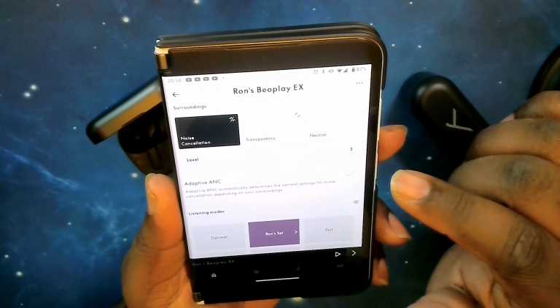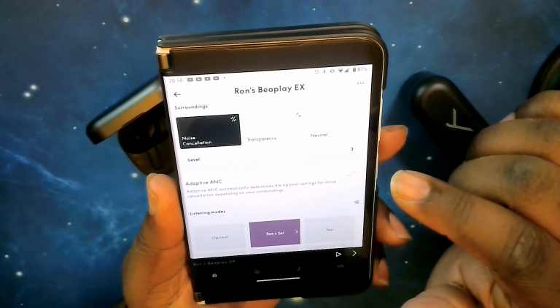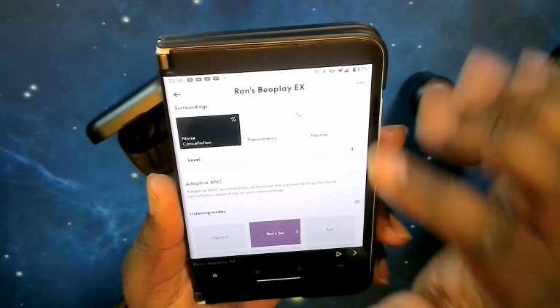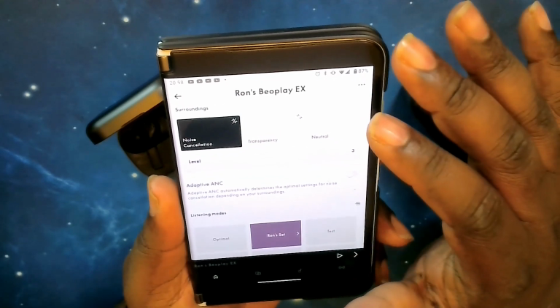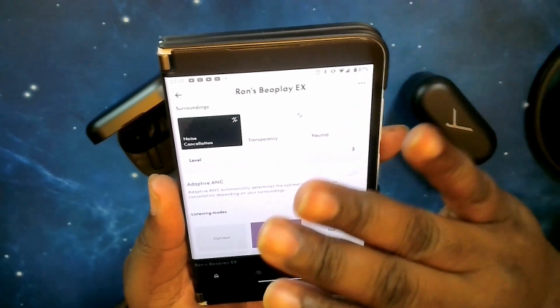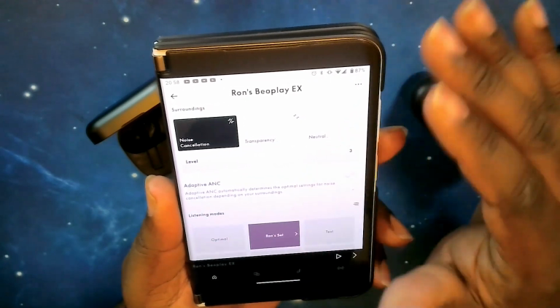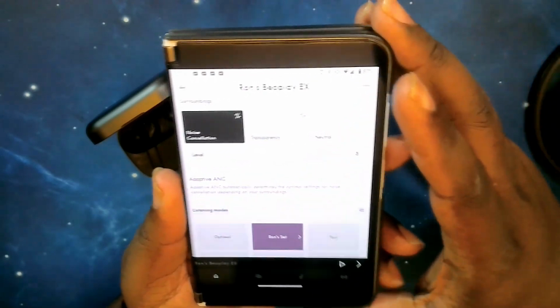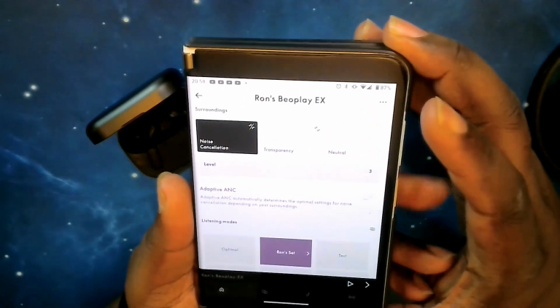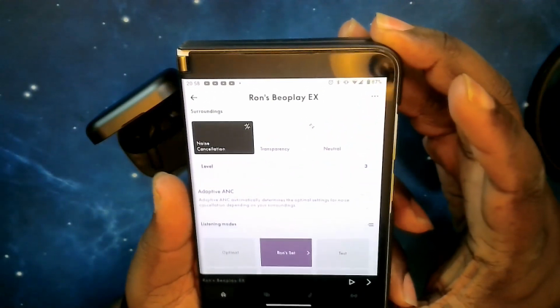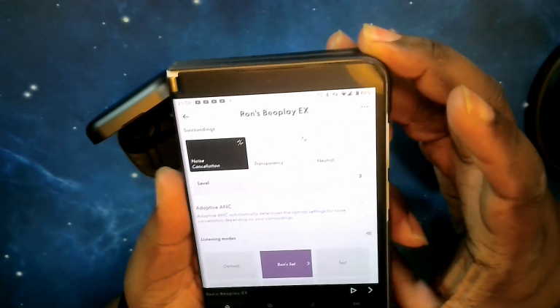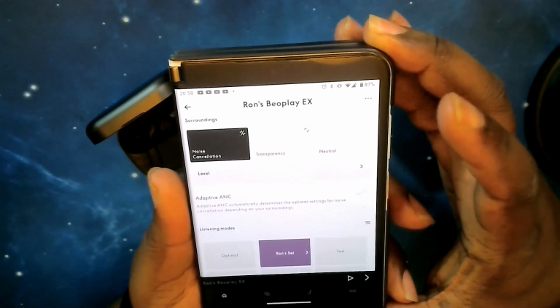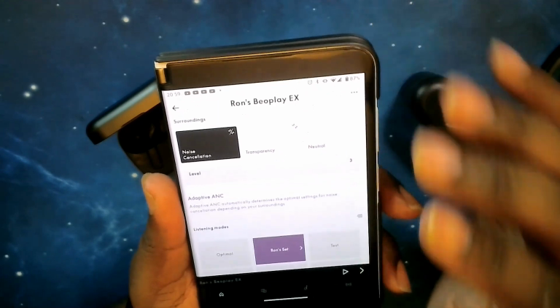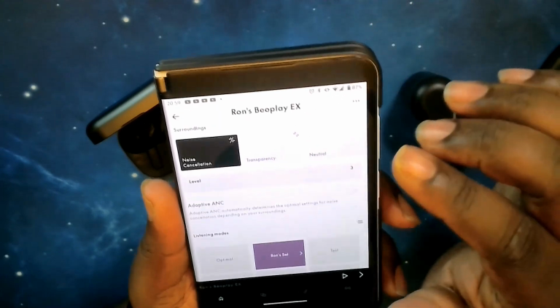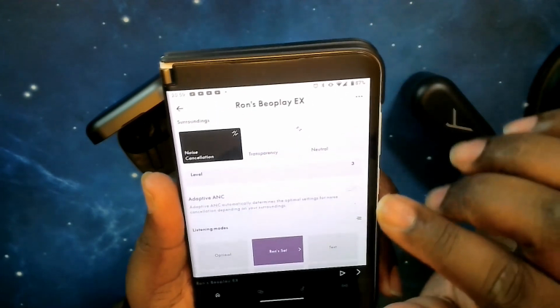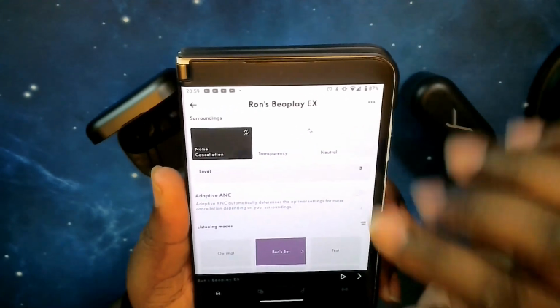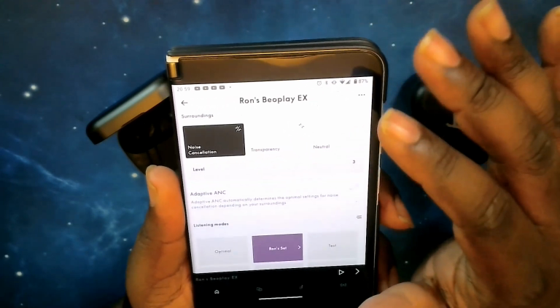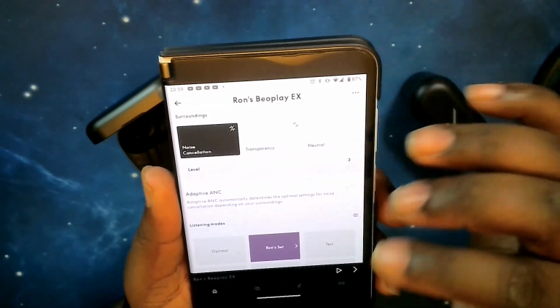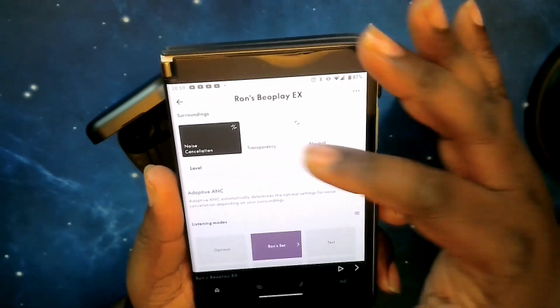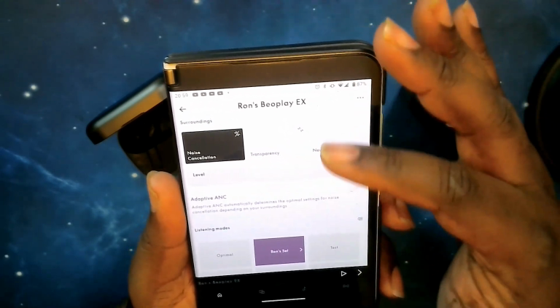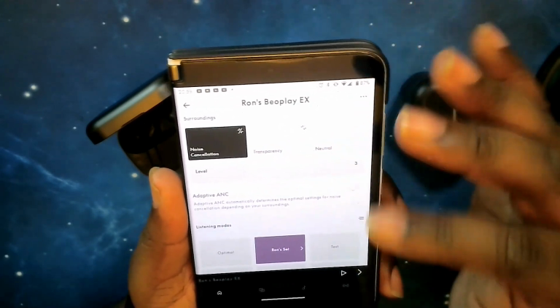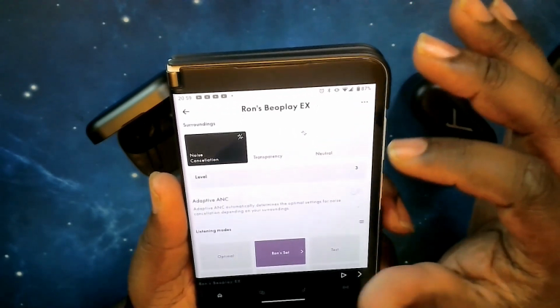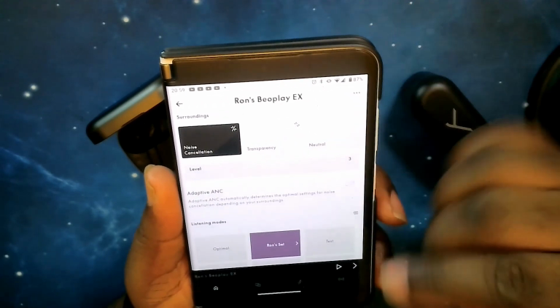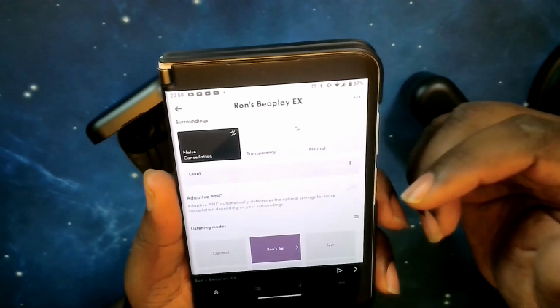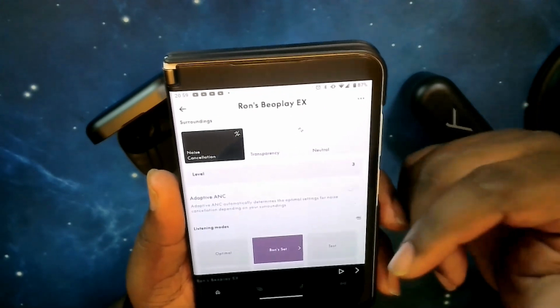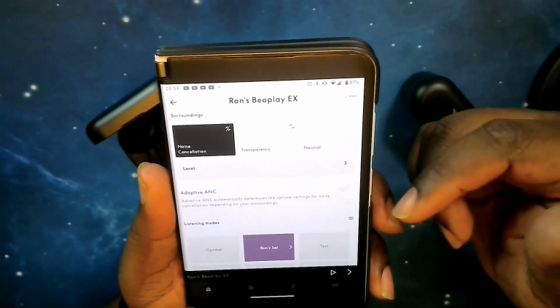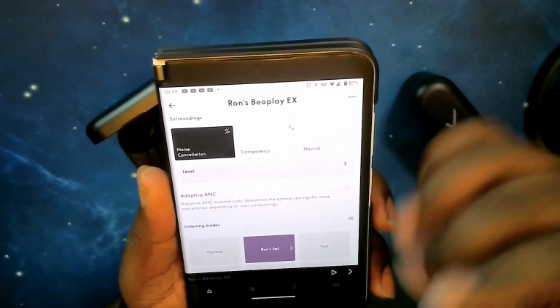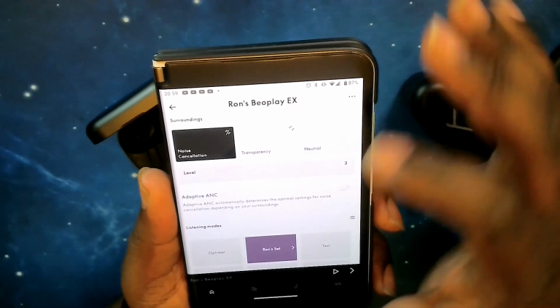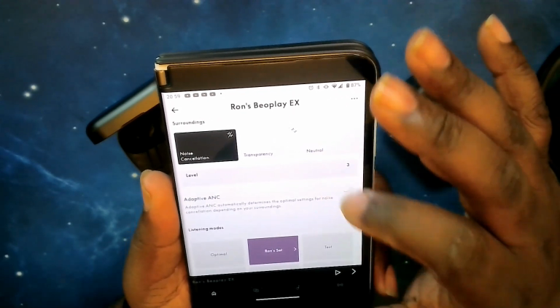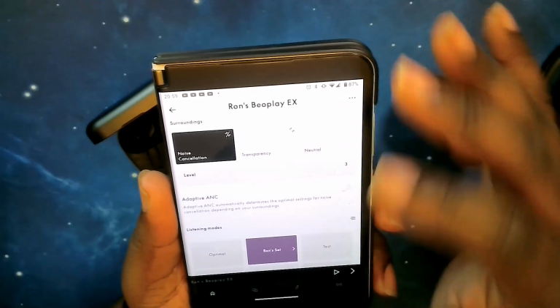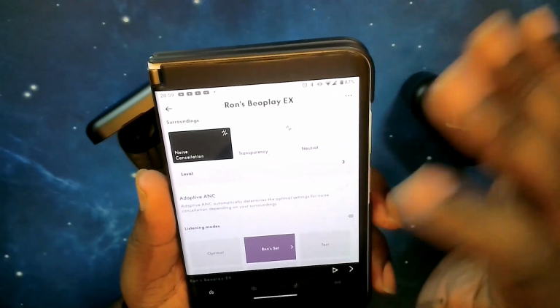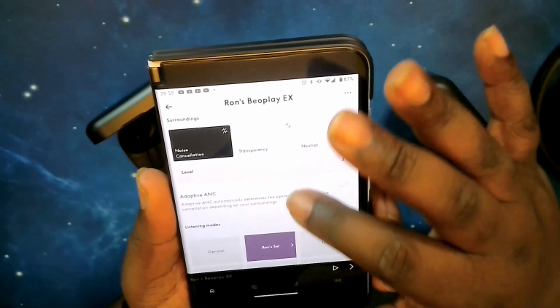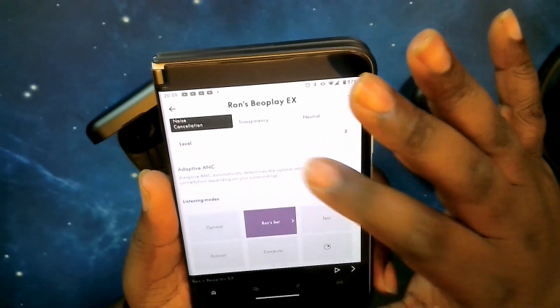Full disclosure — the noise cancelling on the EX is not good. I'm sorry, I can't say that it is because it's not. It feels like it's stuck in transparency mode, but hopefully with an update they can go ahead and fix that.